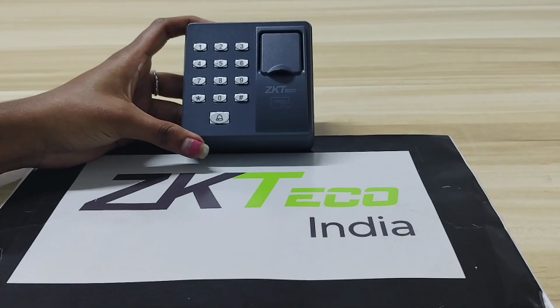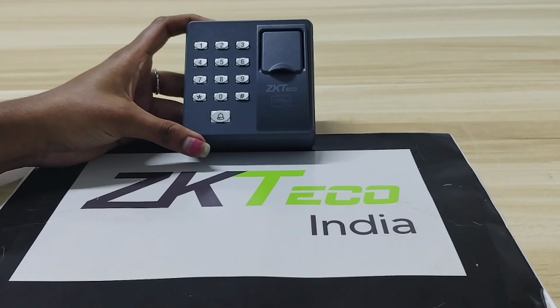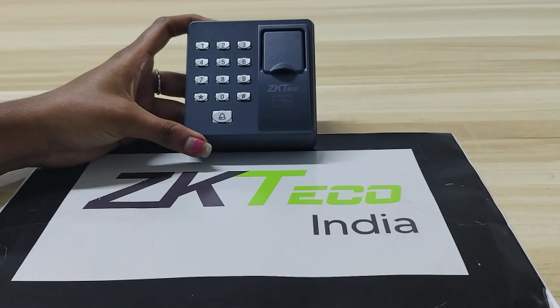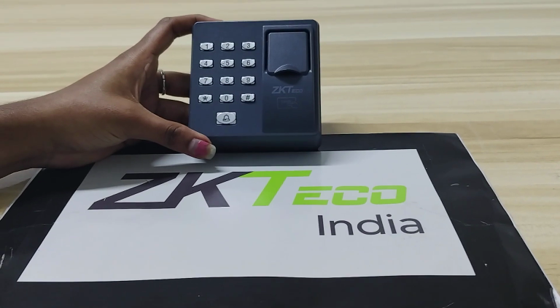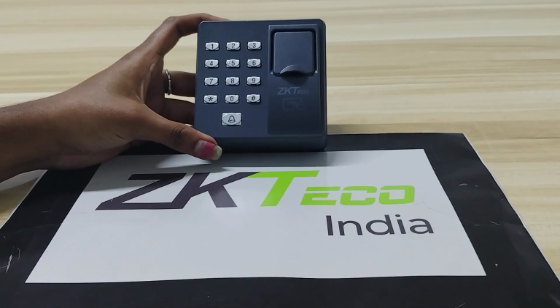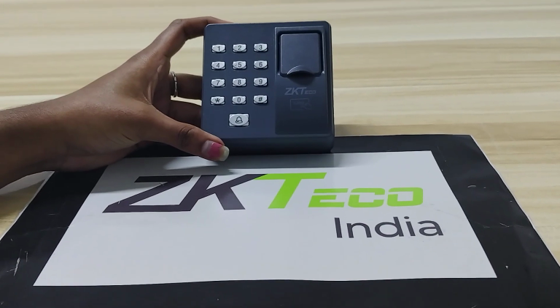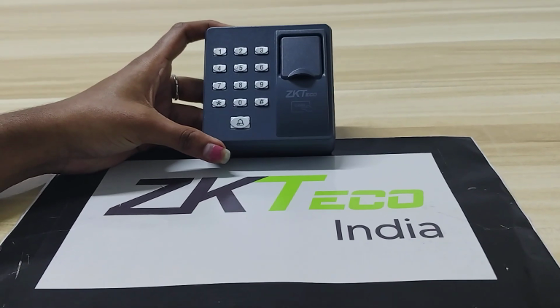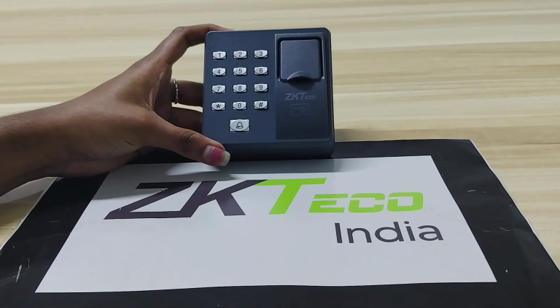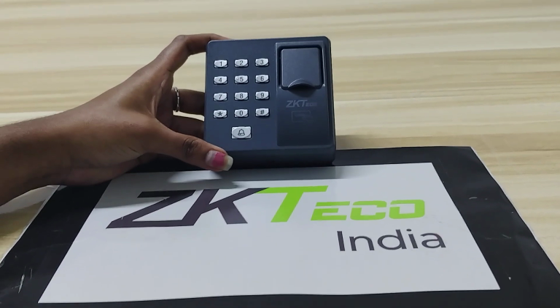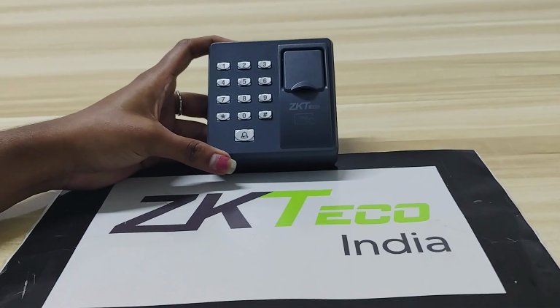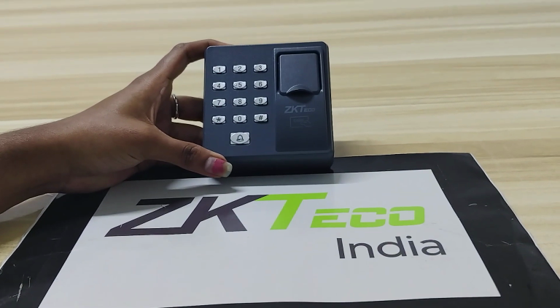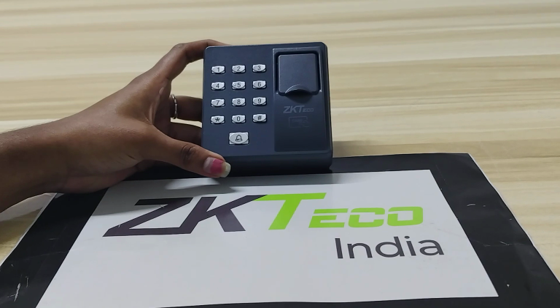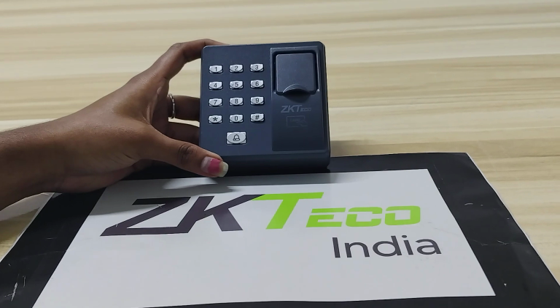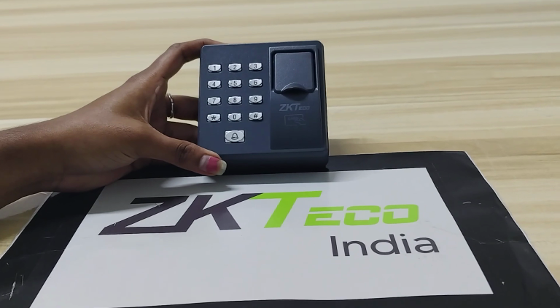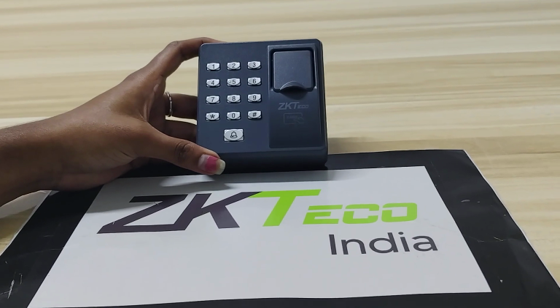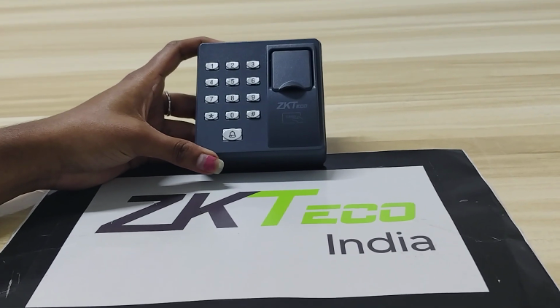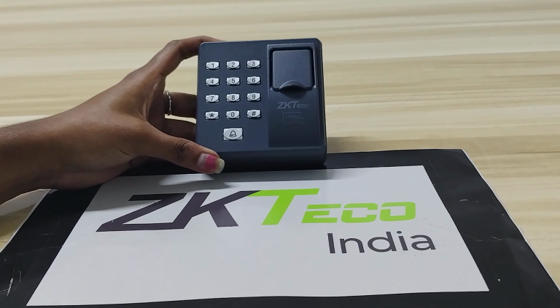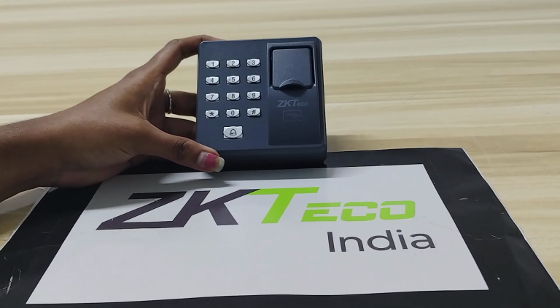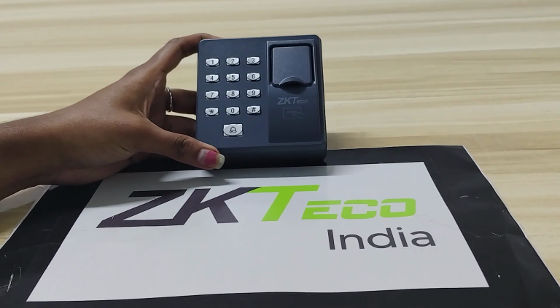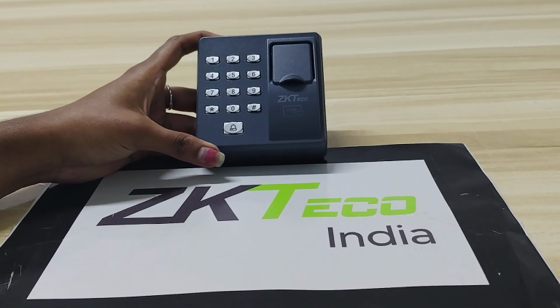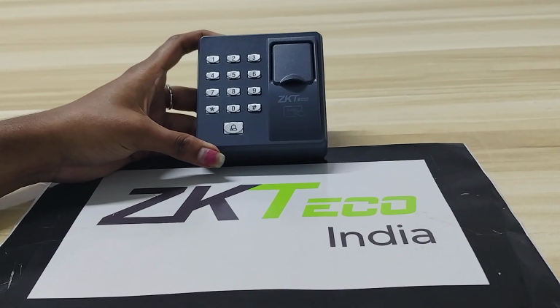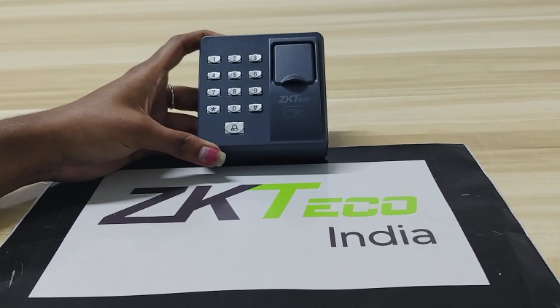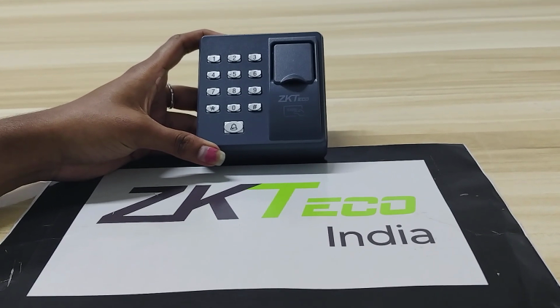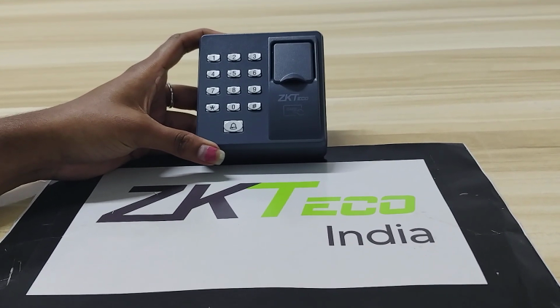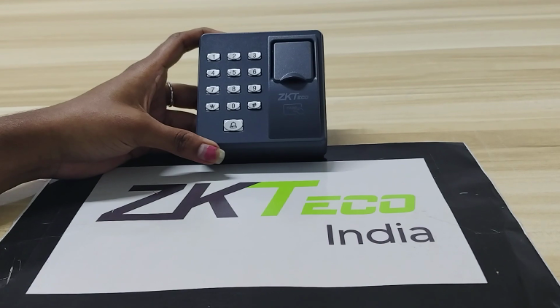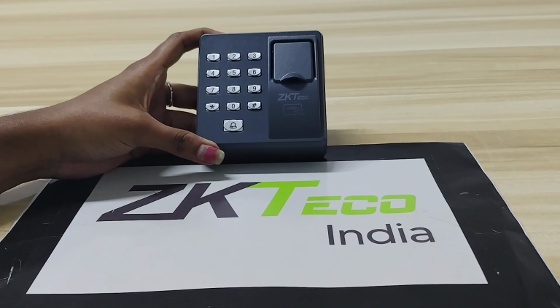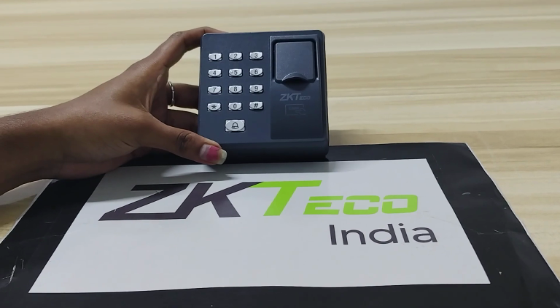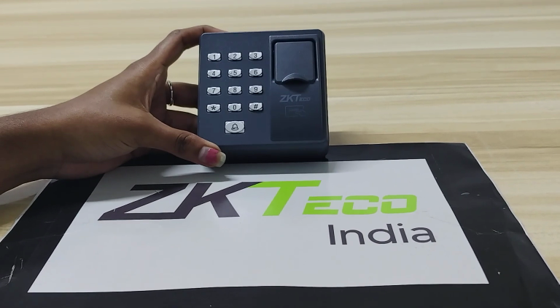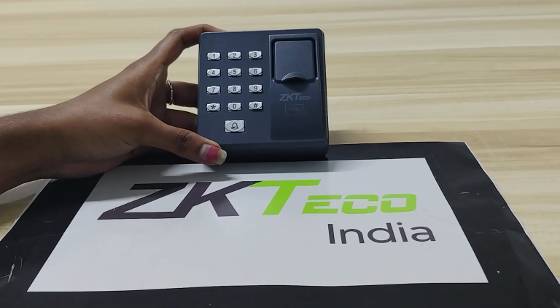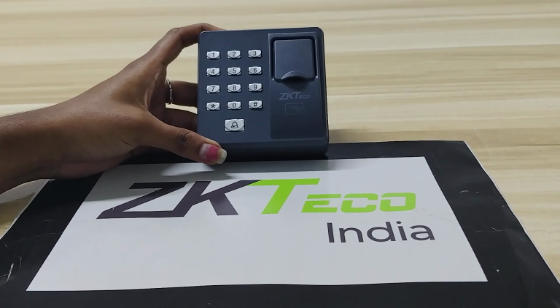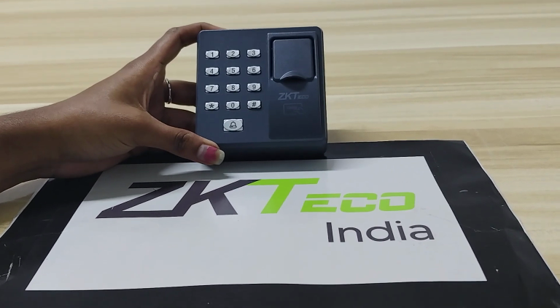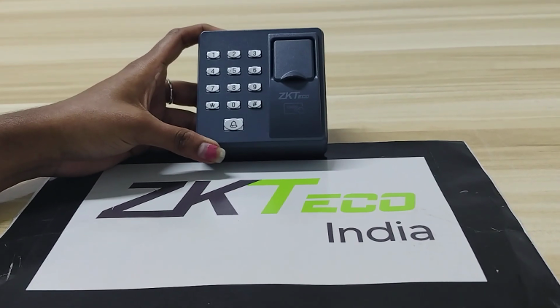Welcome to ZKTeco India's official YouTube channel. Today I am going to explain about the X7 device. This X7 device is a standalone device used for access control purposes, and it supports card, fingerprint, and password authentication.